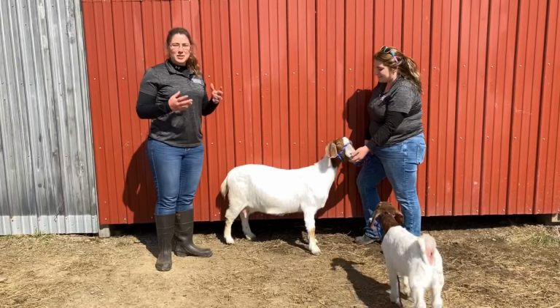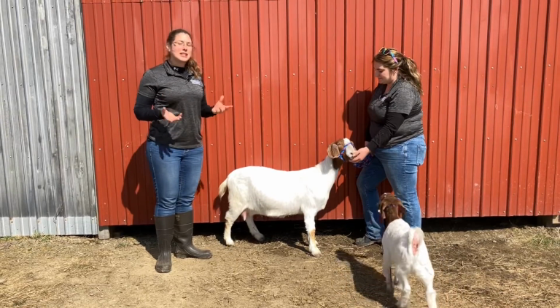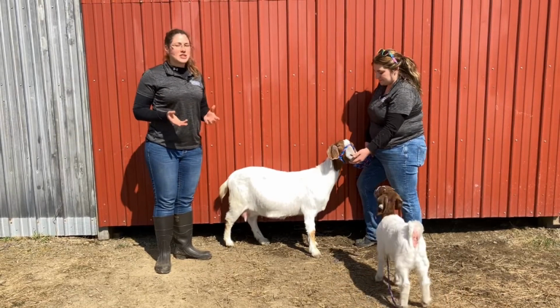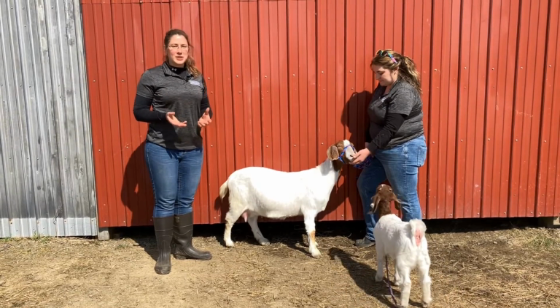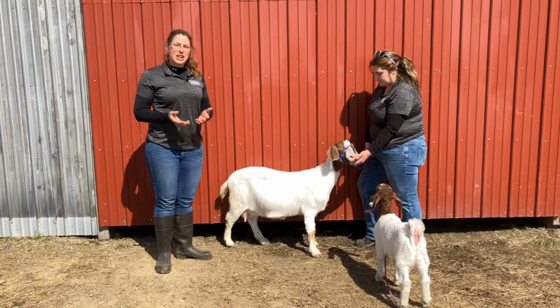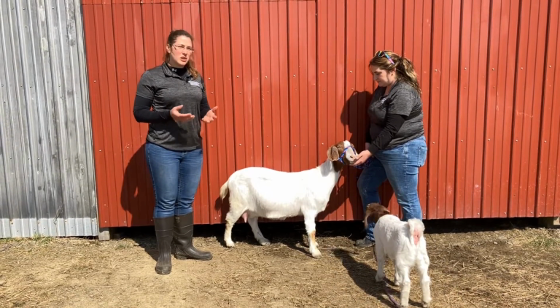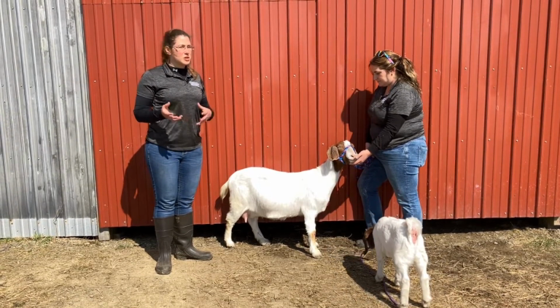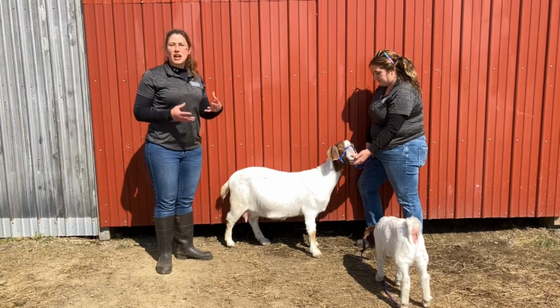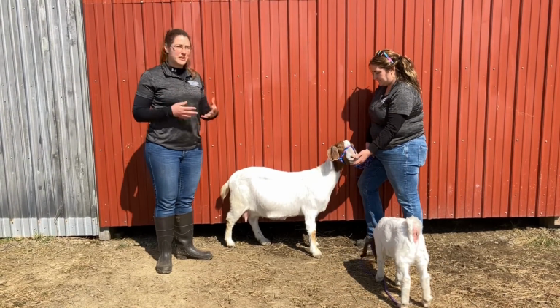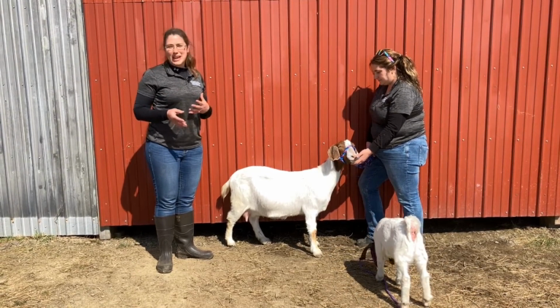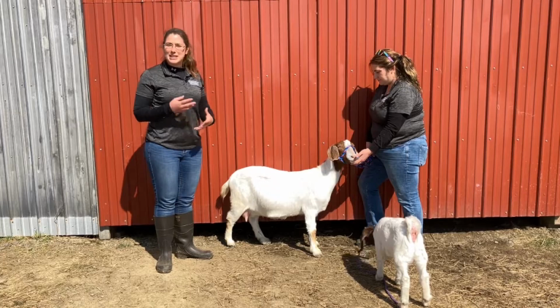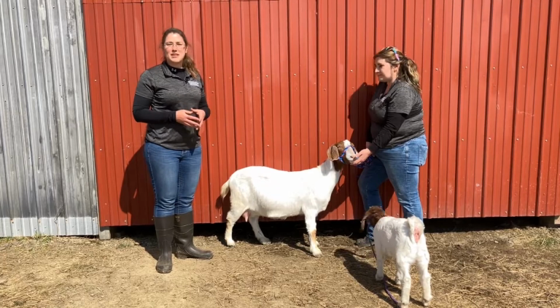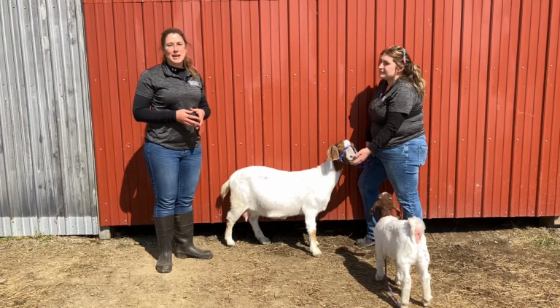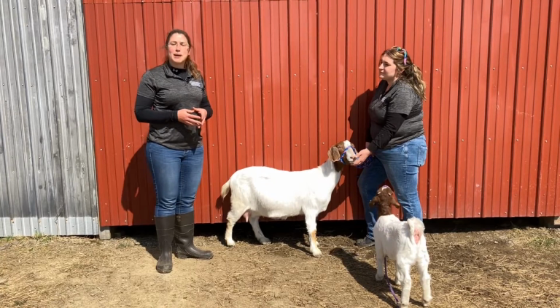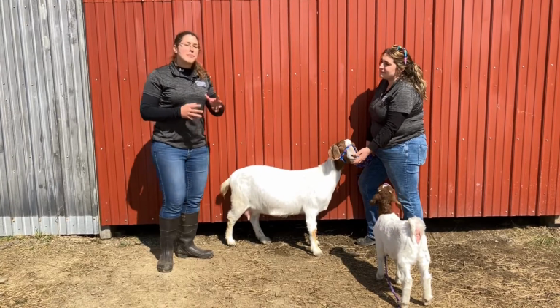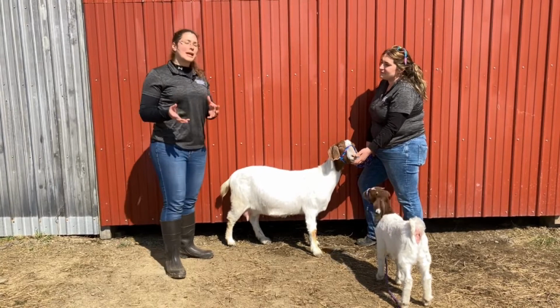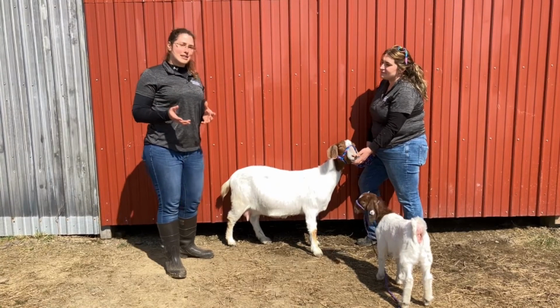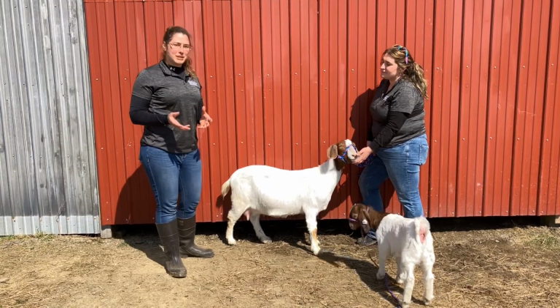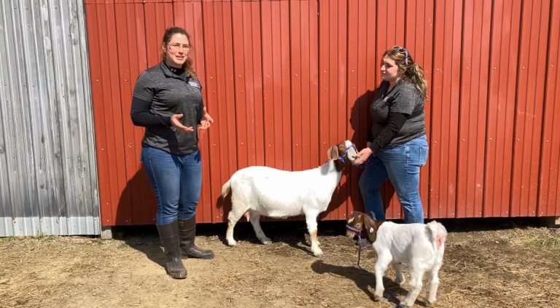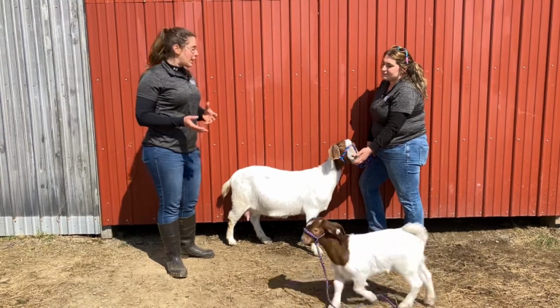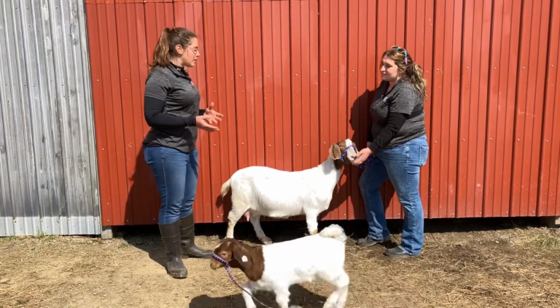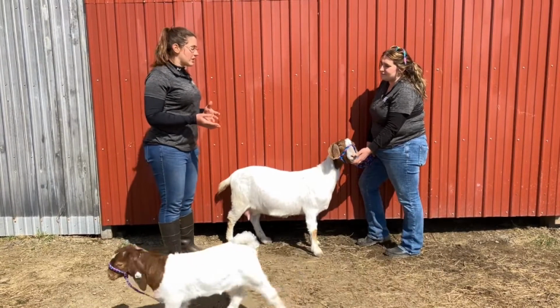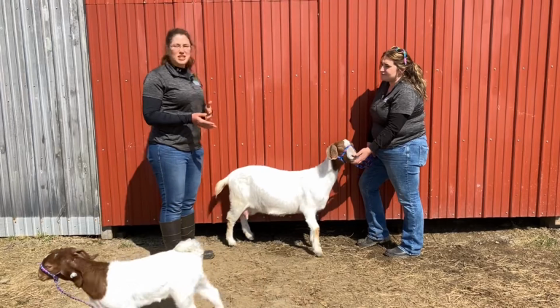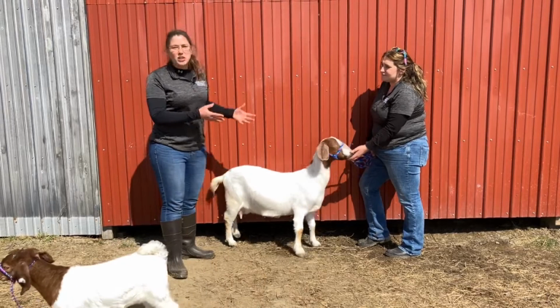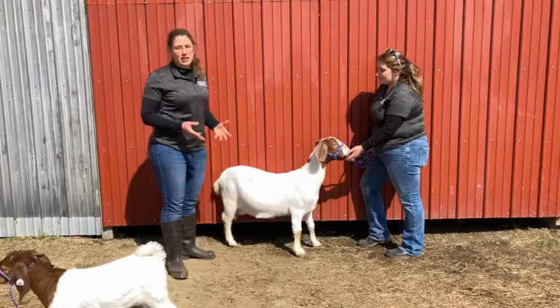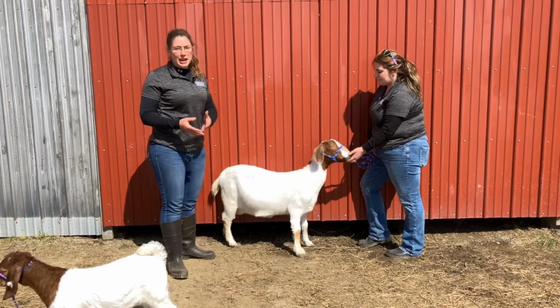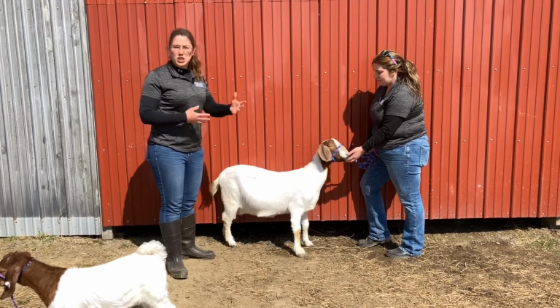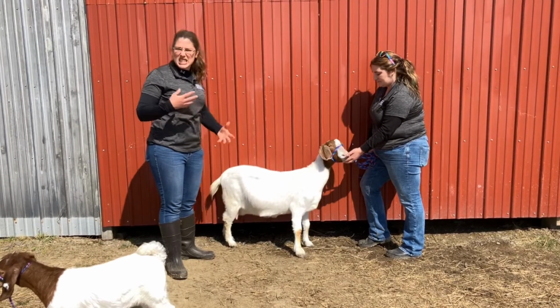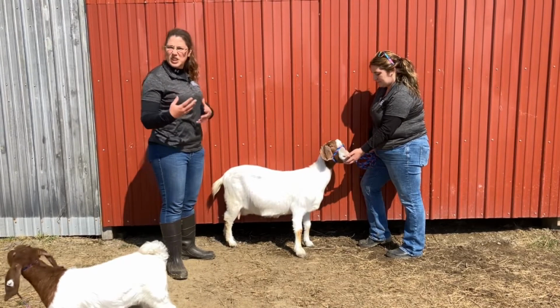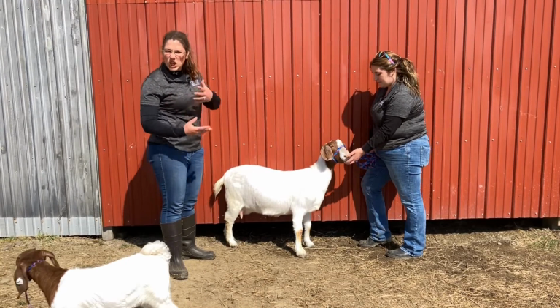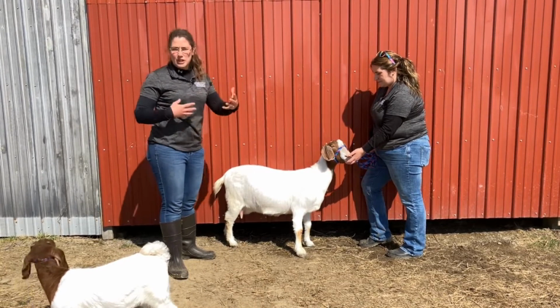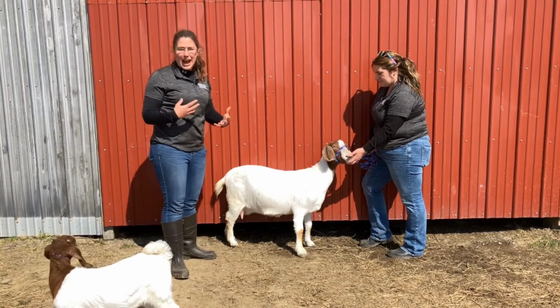In this next series of videos, we're going to talk through the general health of a goat and ways that we can evaluate that. But before we get into some specifics, what I want to show you first is a generally healthy goat and how they should stand, how they should look, and how they should act.